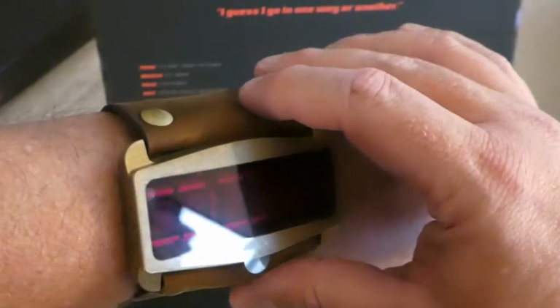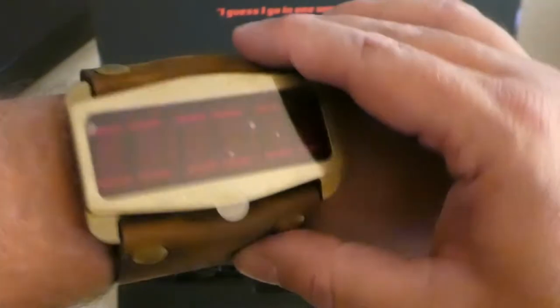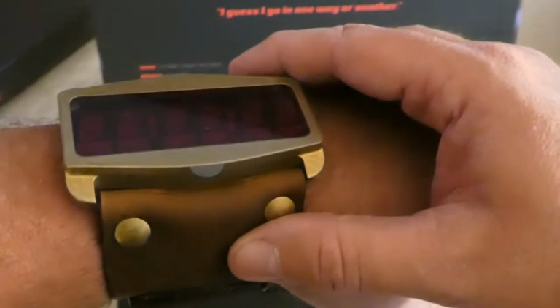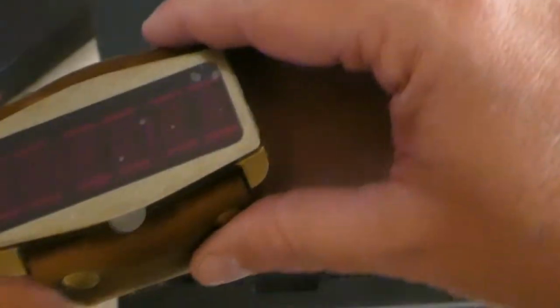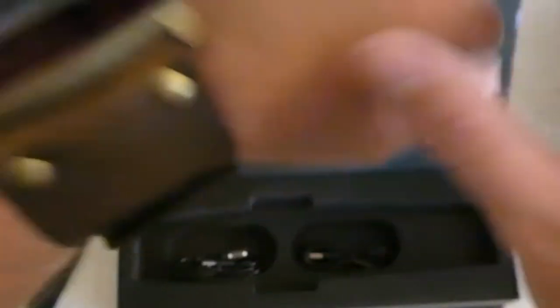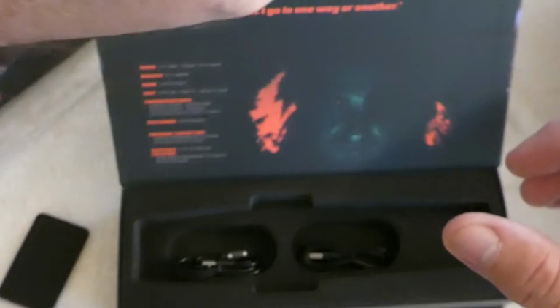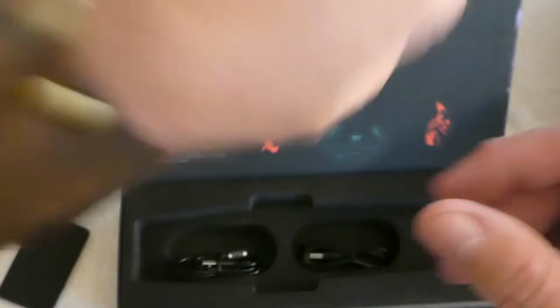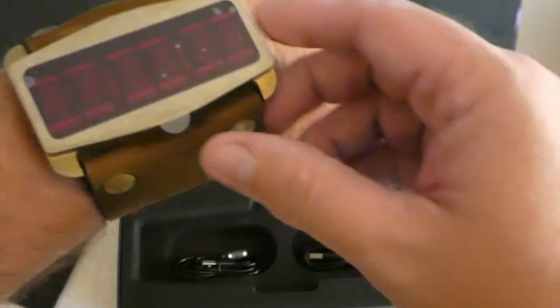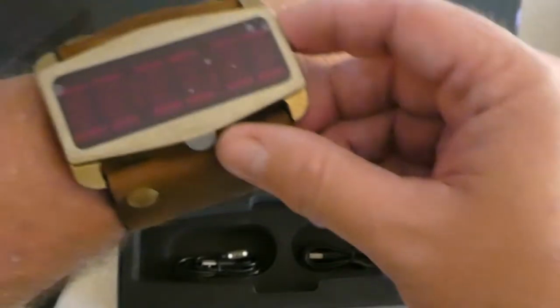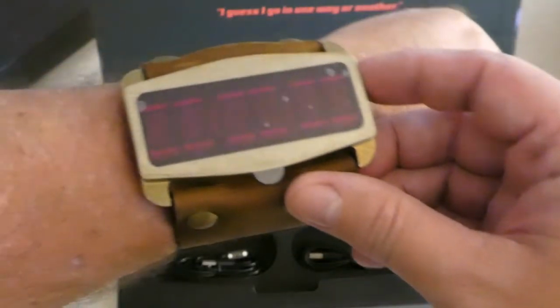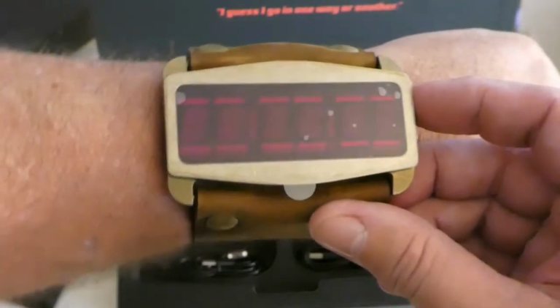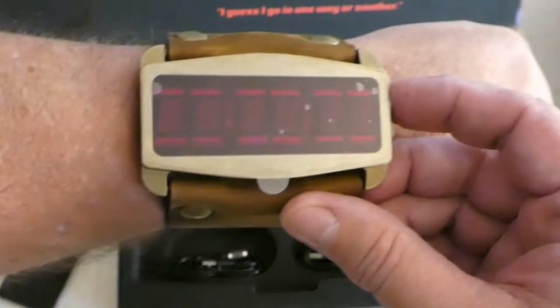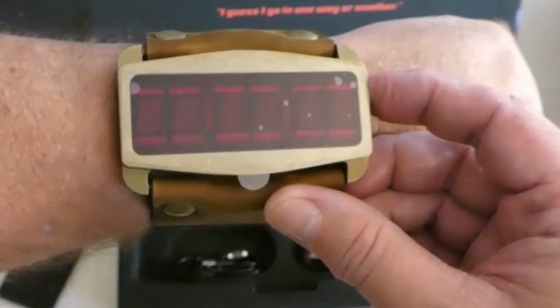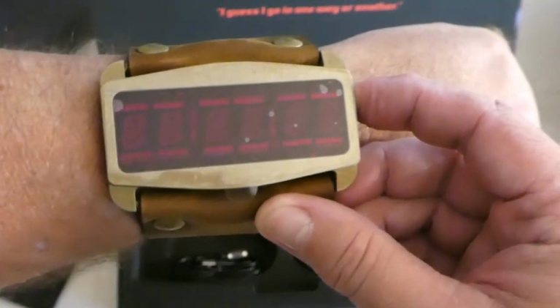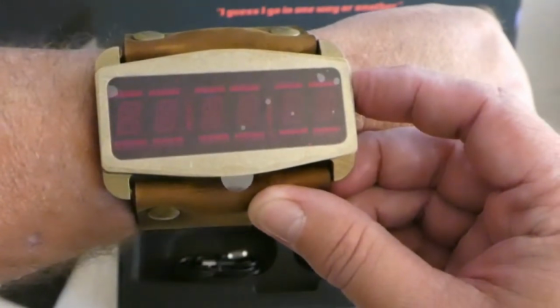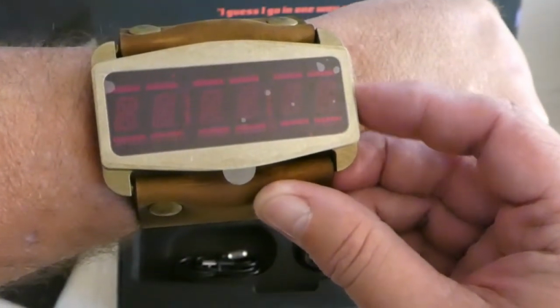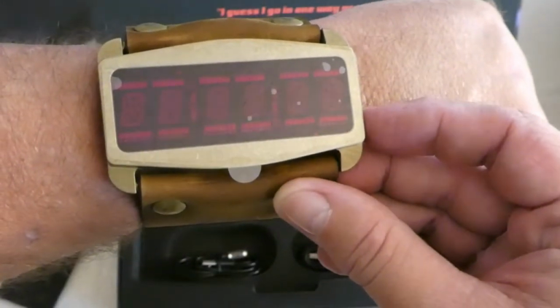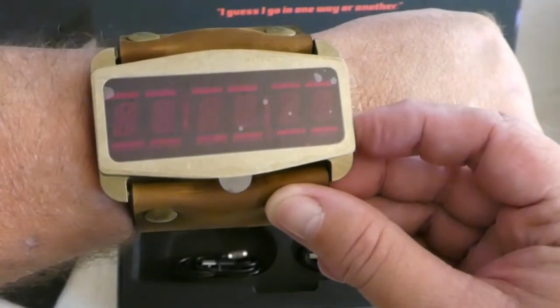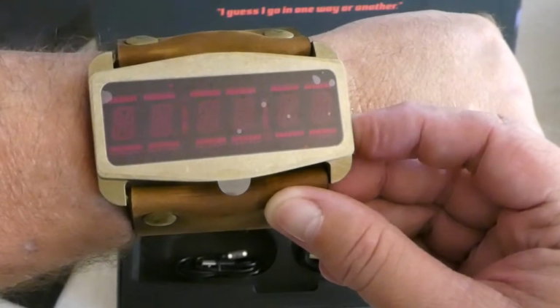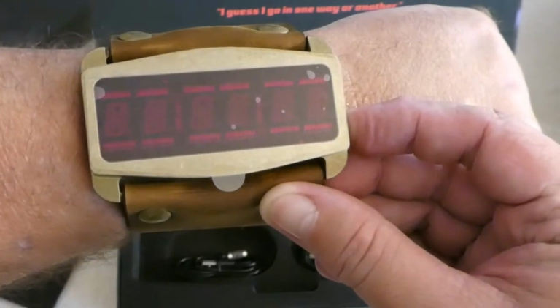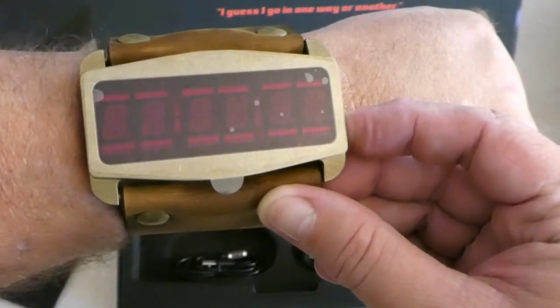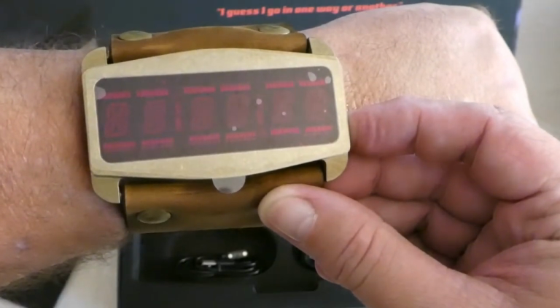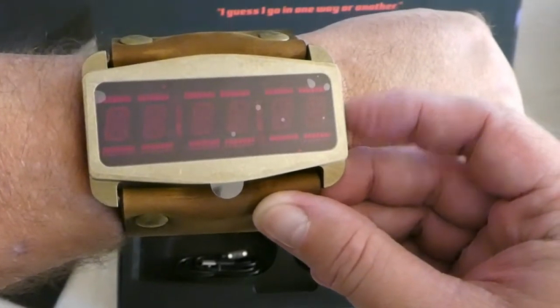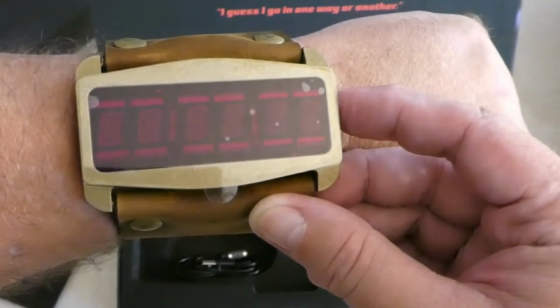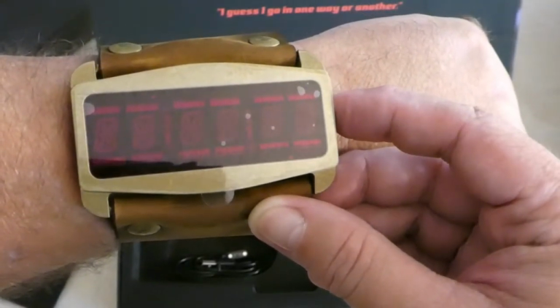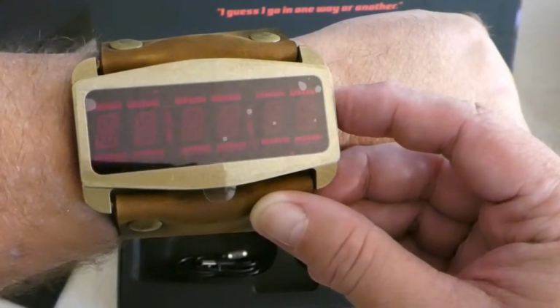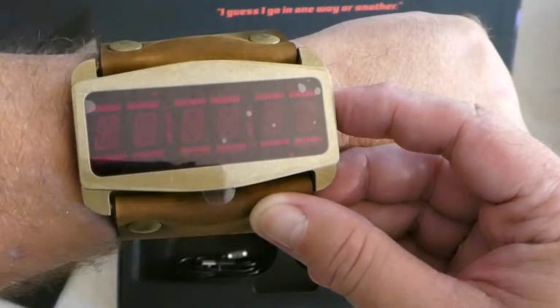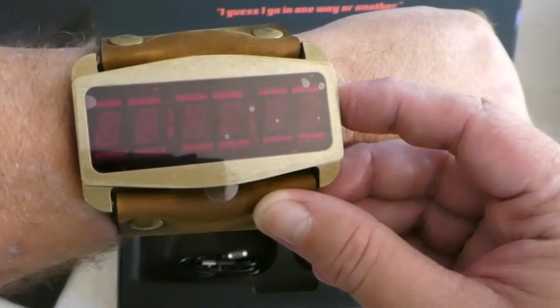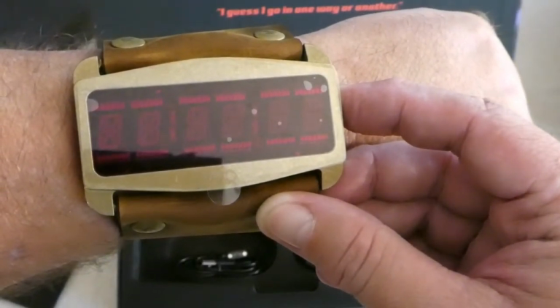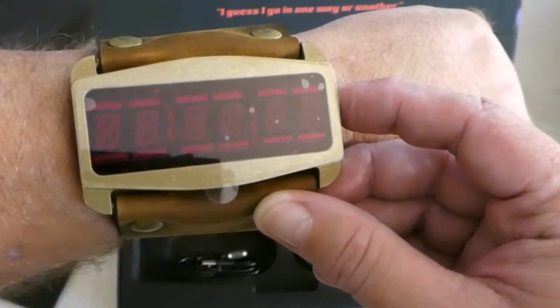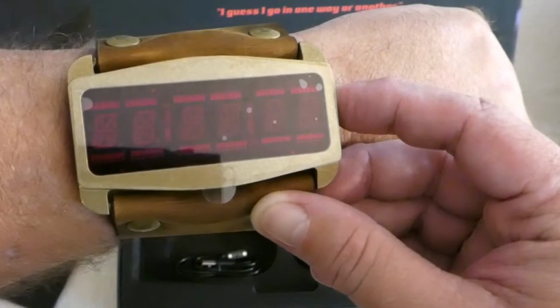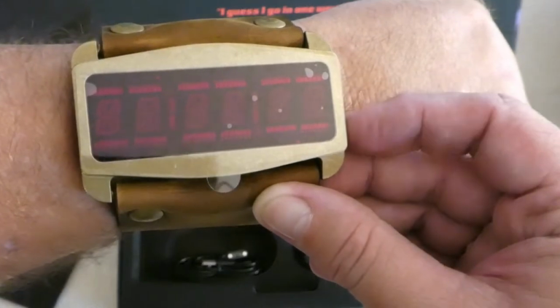Like I said, they warned us that you had to charge it first. Let's see what happens anyway — yep, nope. You can probably read the instructions to see what I'm doing wrong, but yeah, it's probably just out of juice.